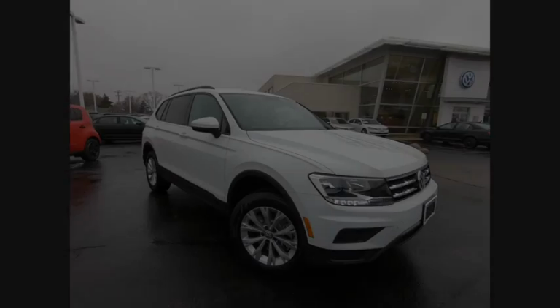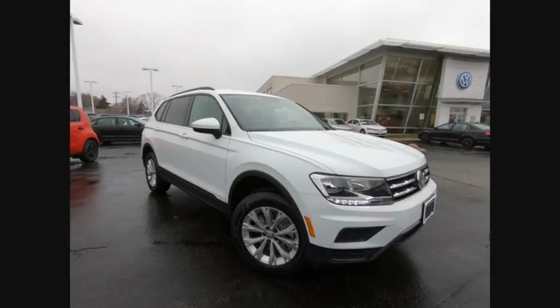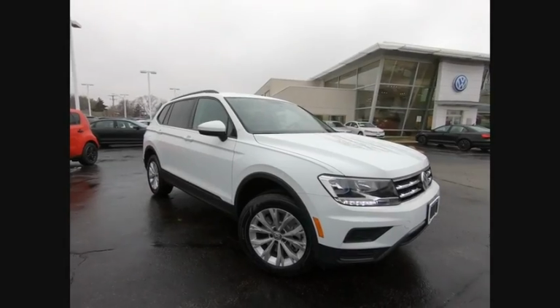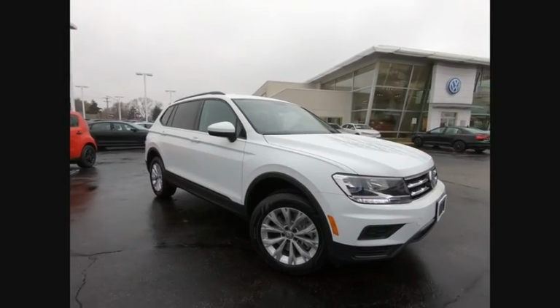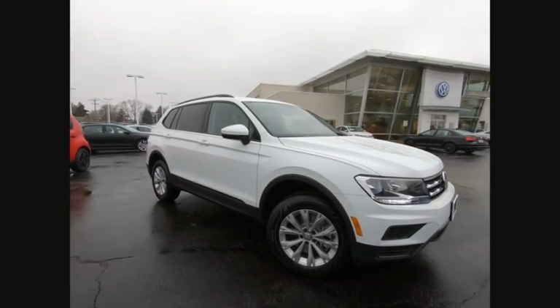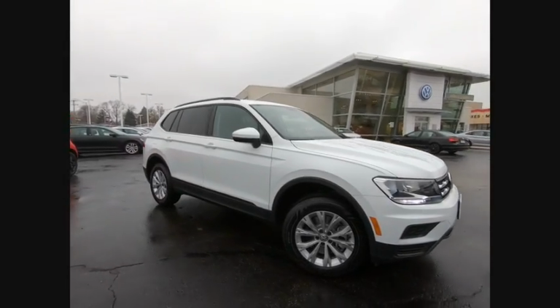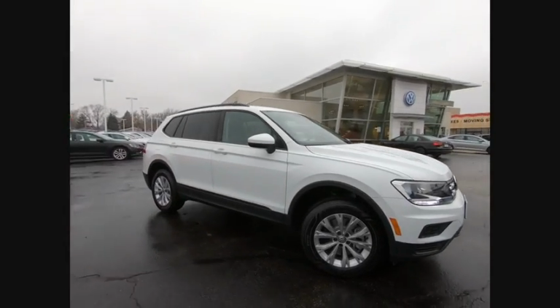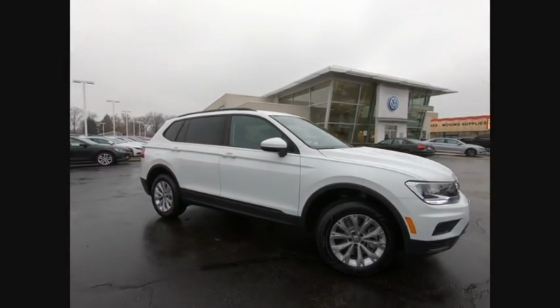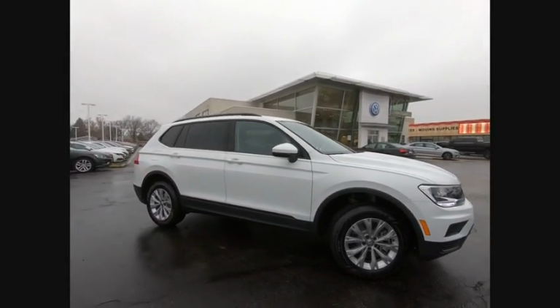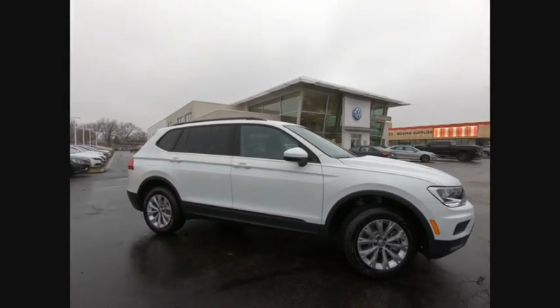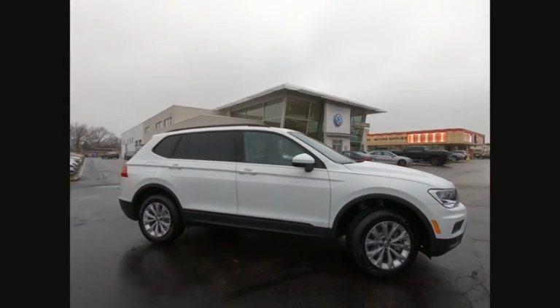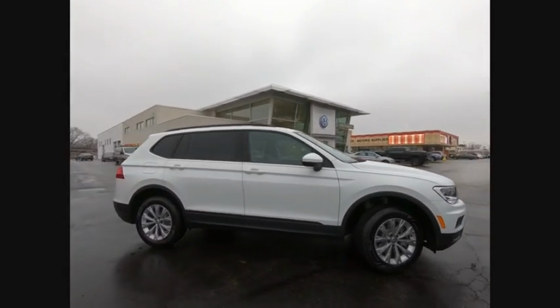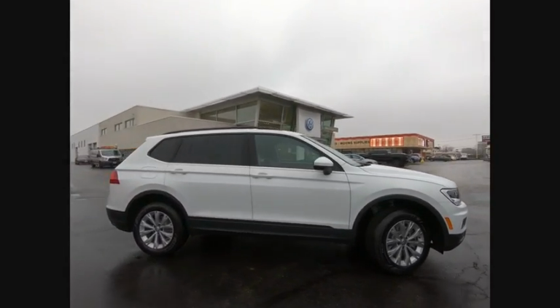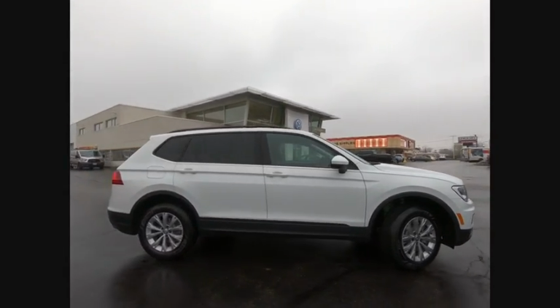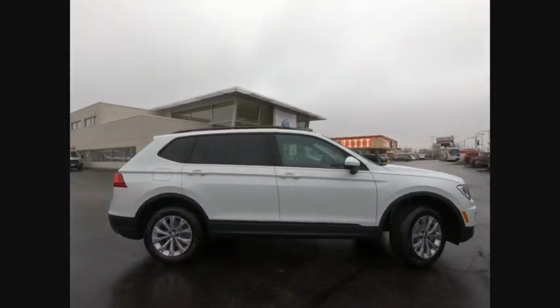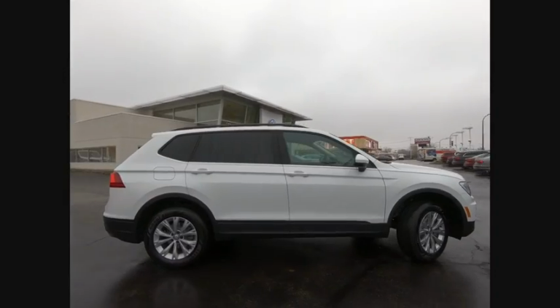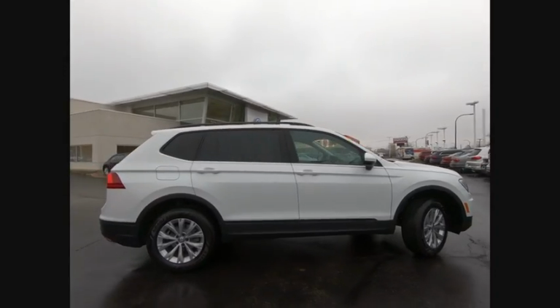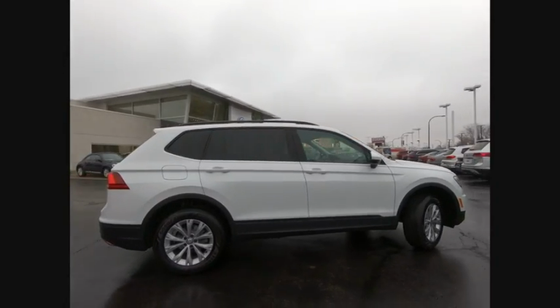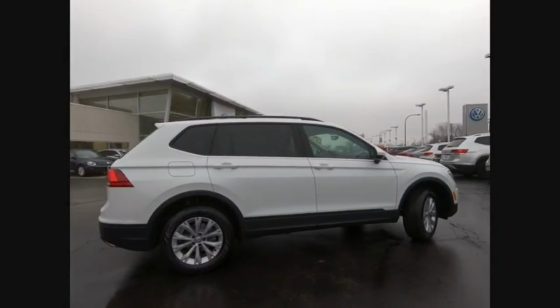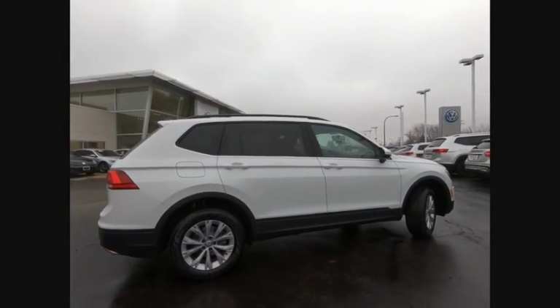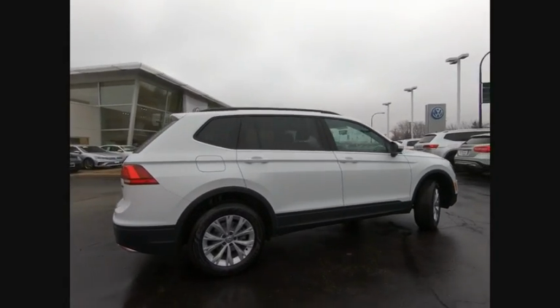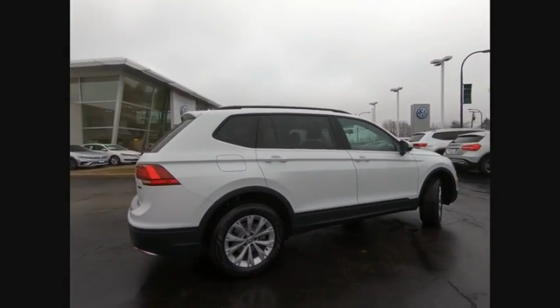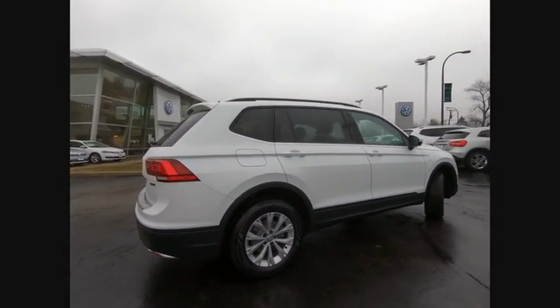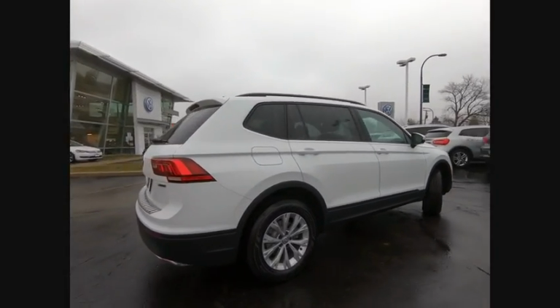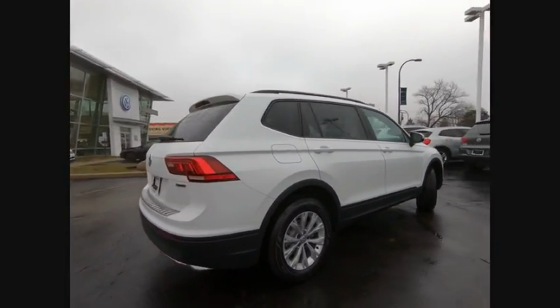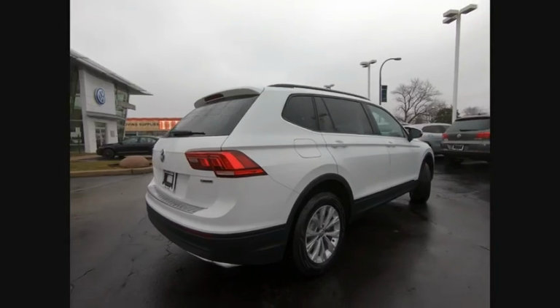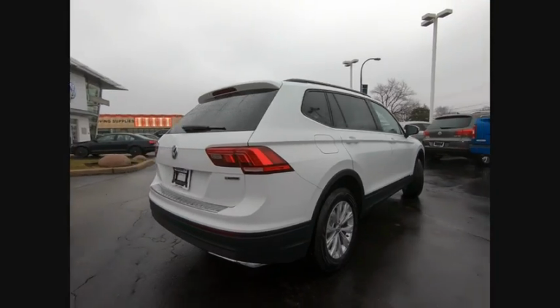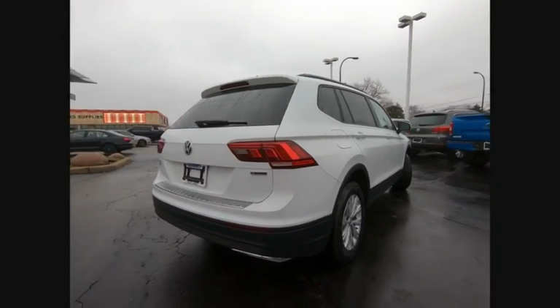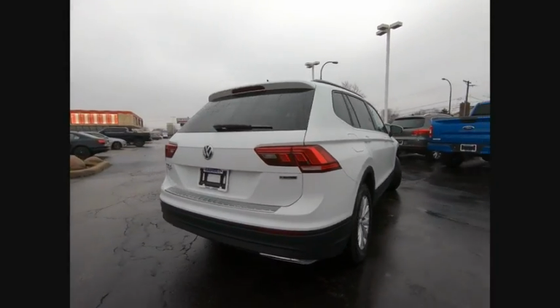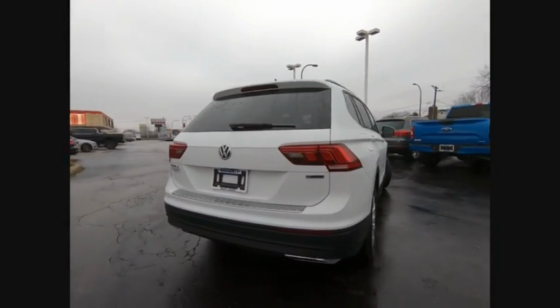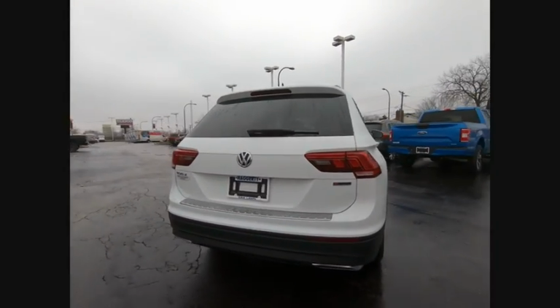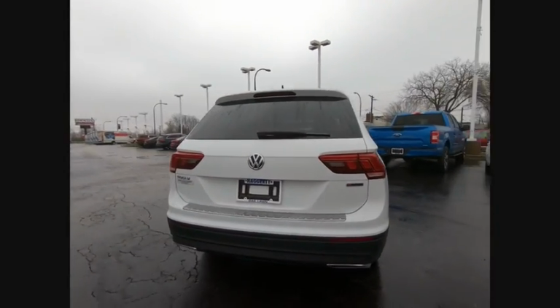We are pleased to show you the 2020 Tiguan. With Volkswagen Tiguan, it's good to be turbo. Turbo with class. Here are some of this vehicle's great options.